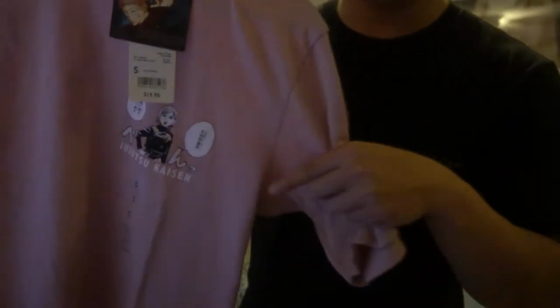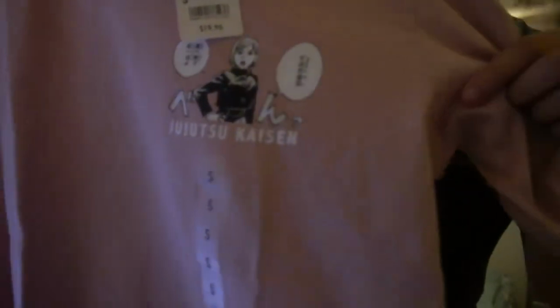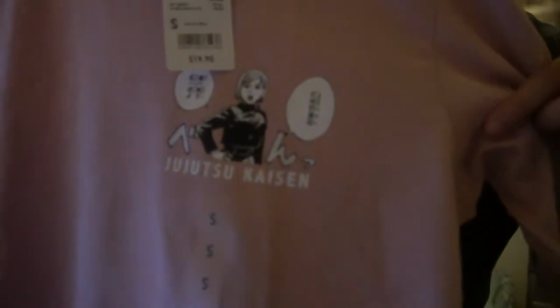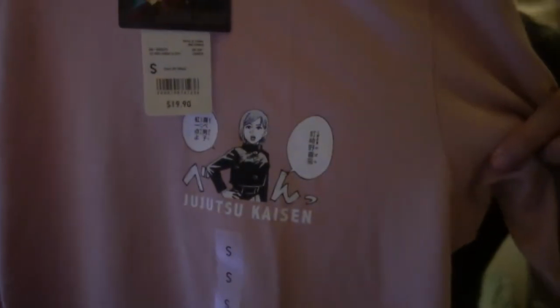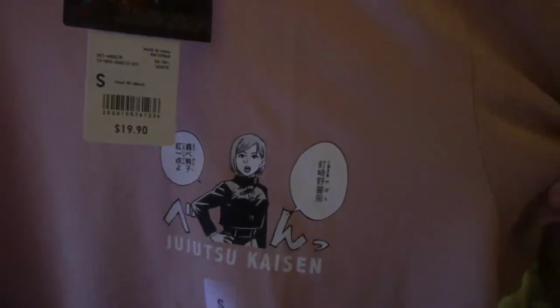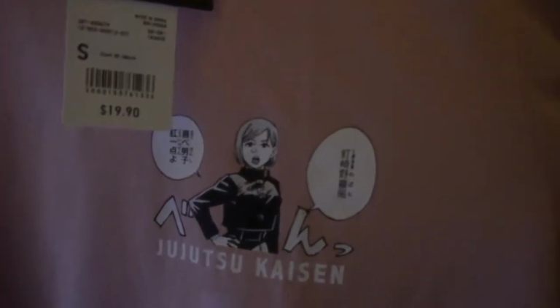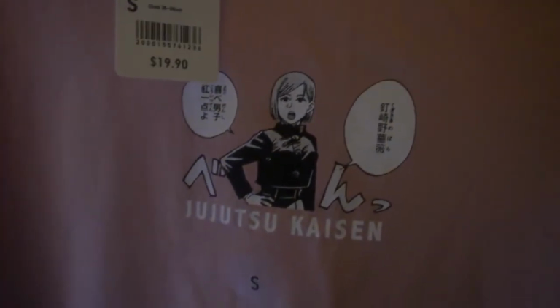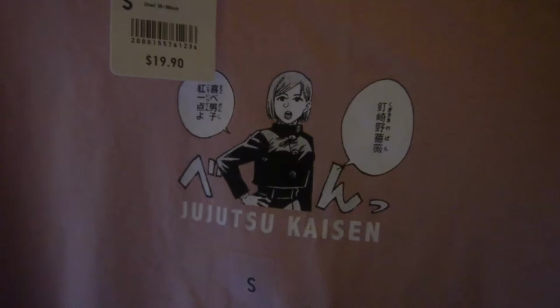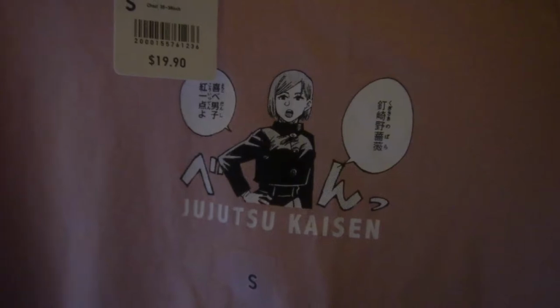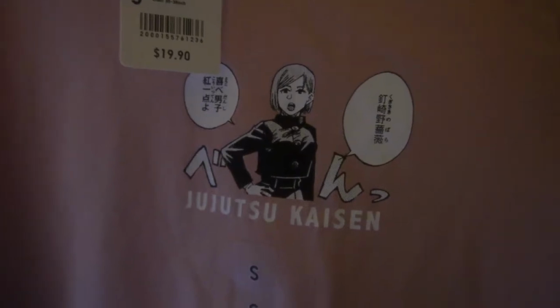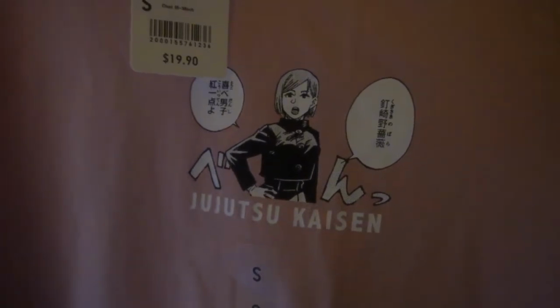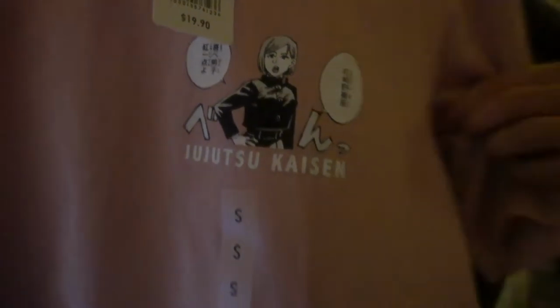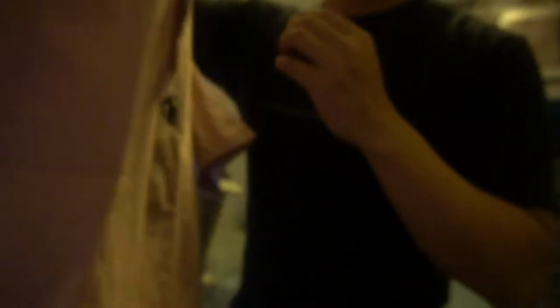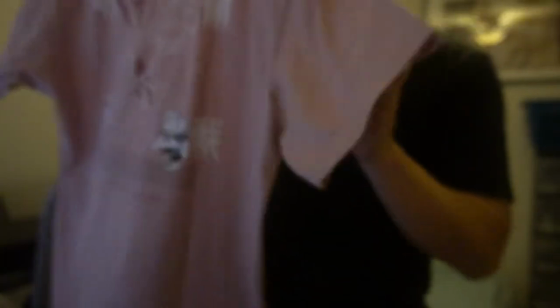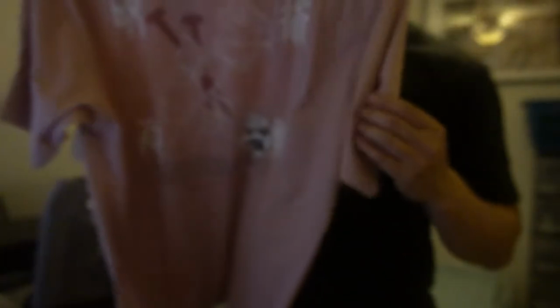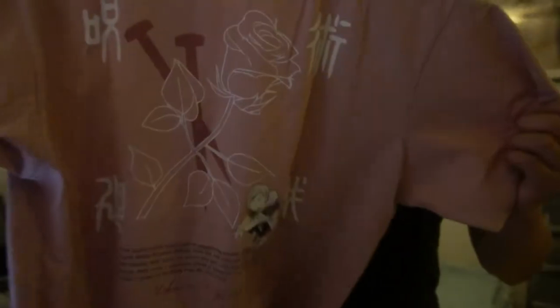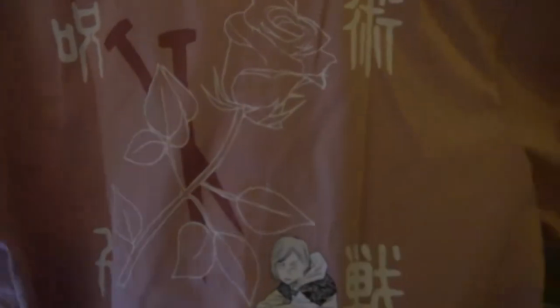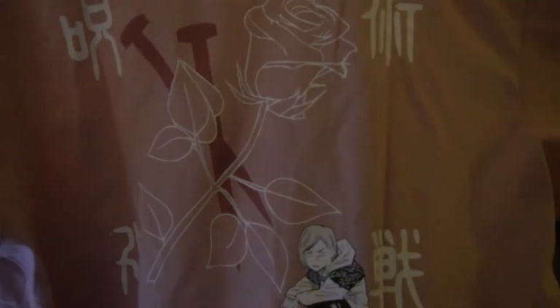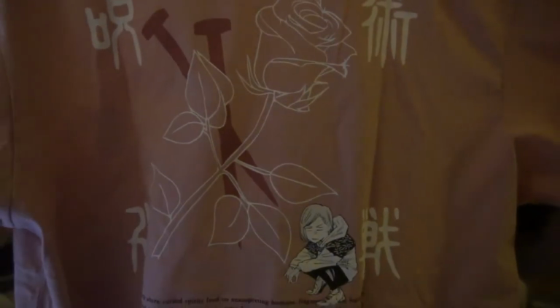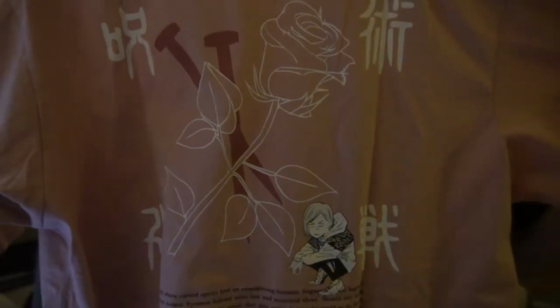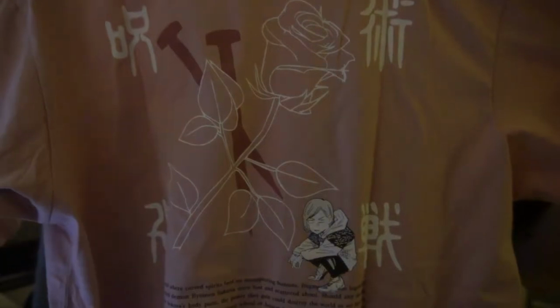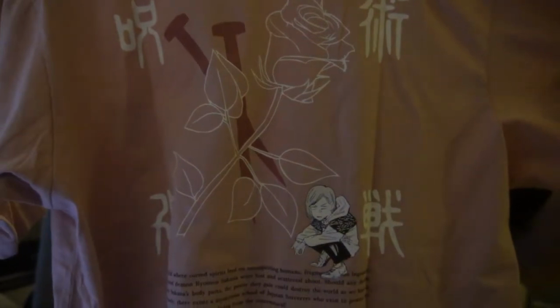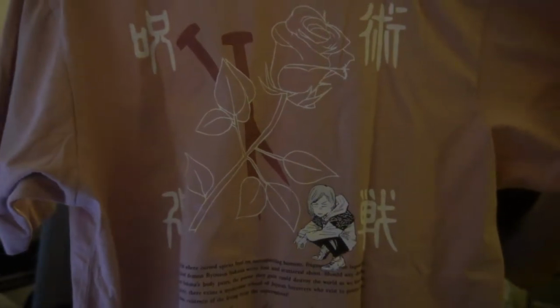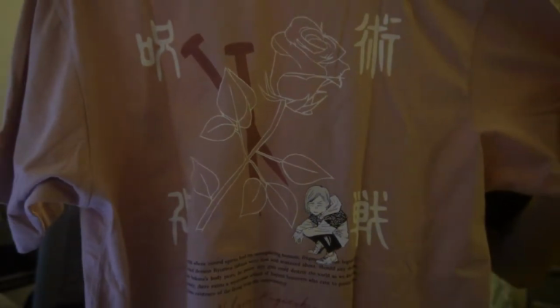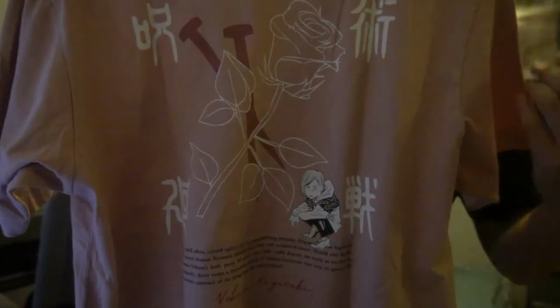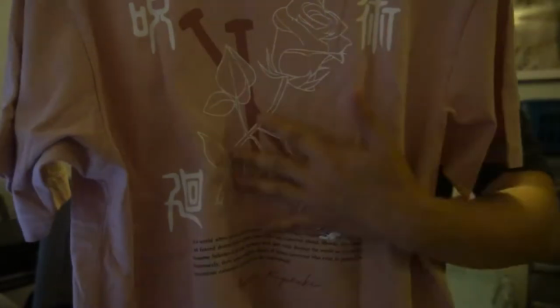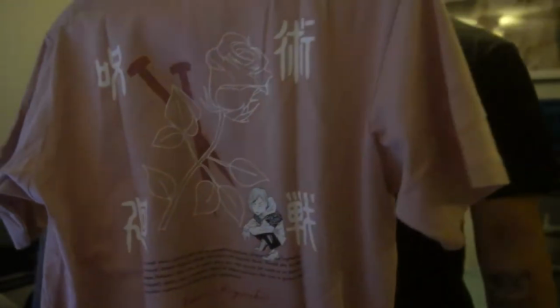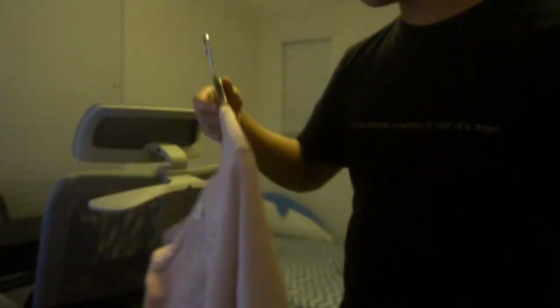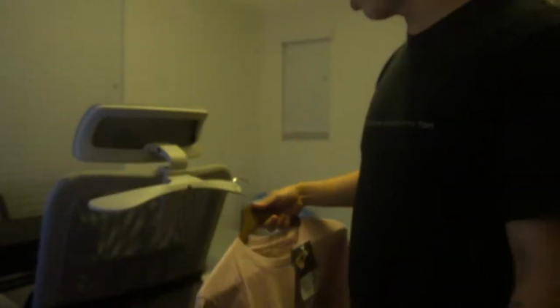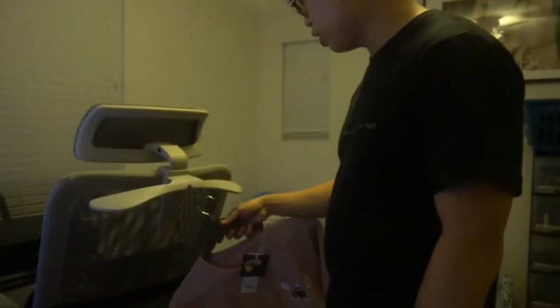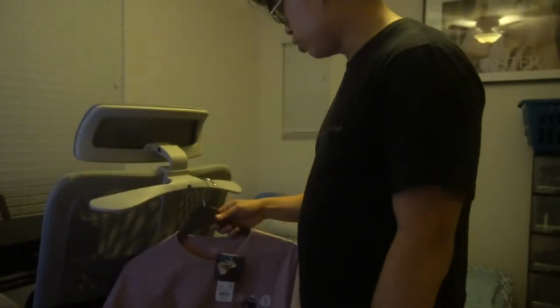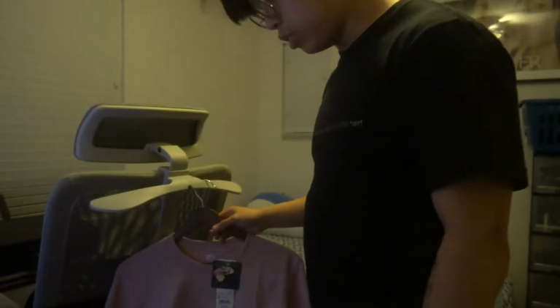Here's the Nobara. And here's the back of it. Pretty sizable. And that's all the designs for these two t-shirts.